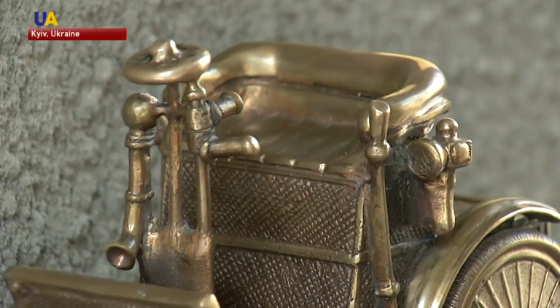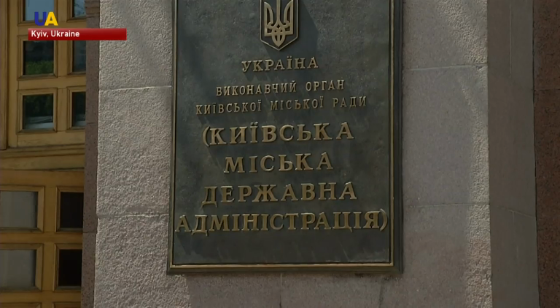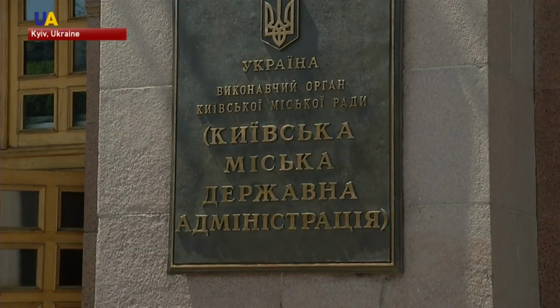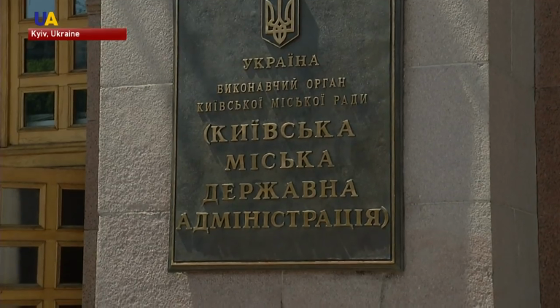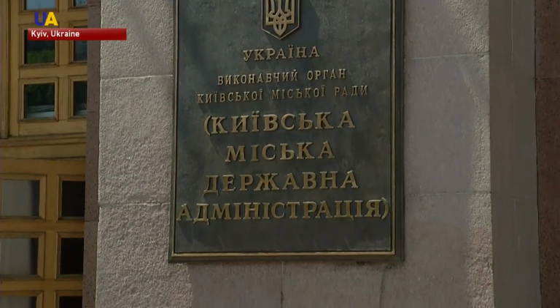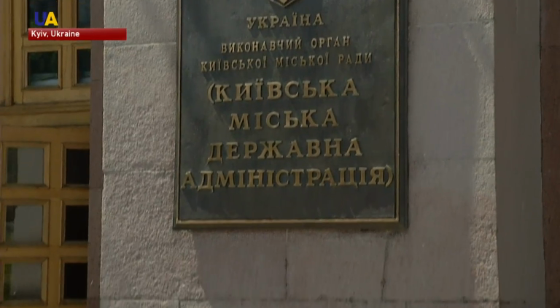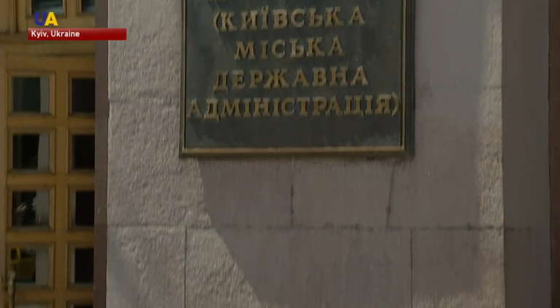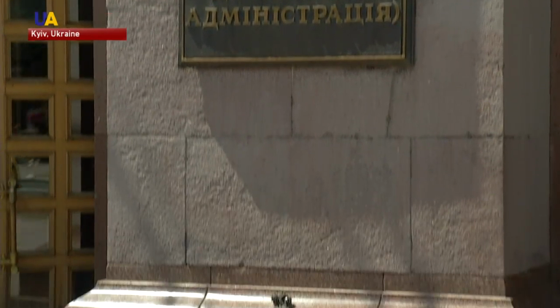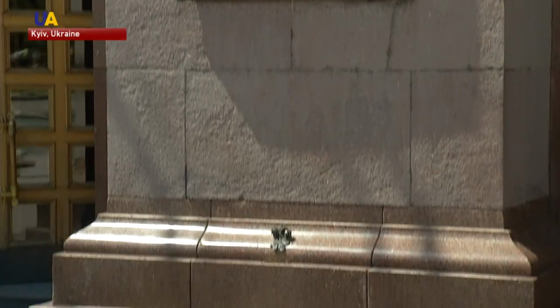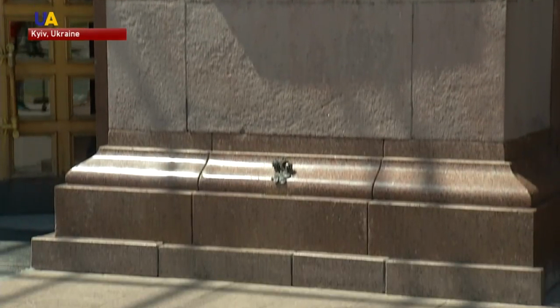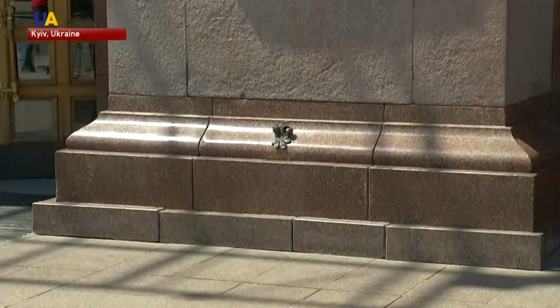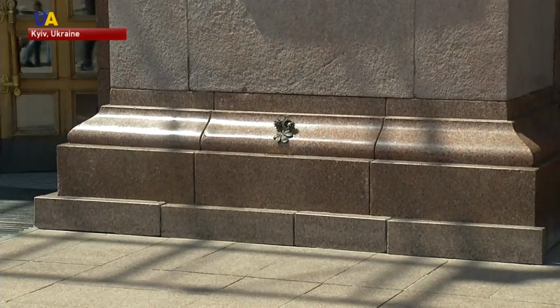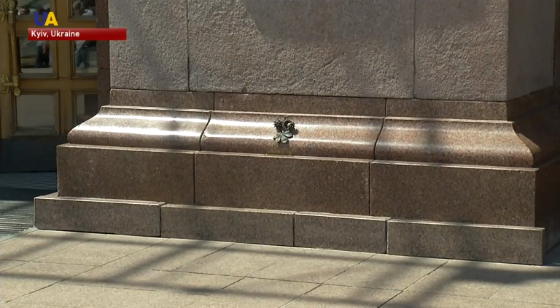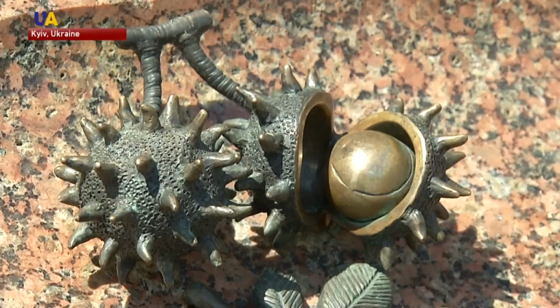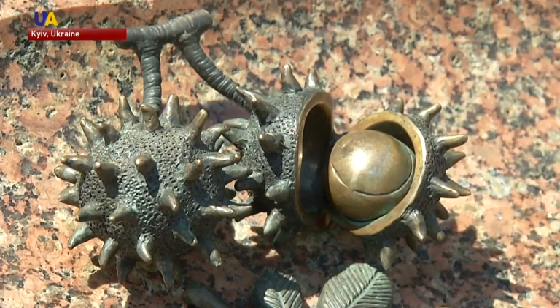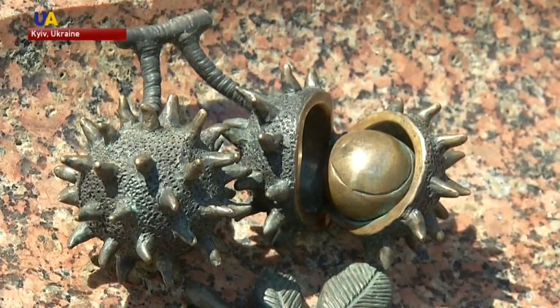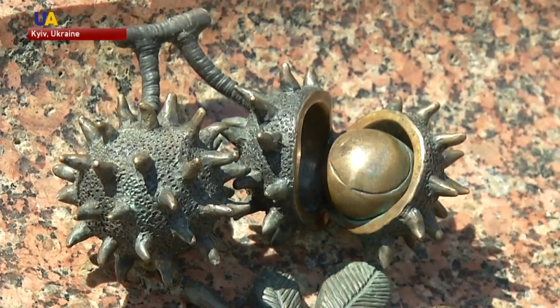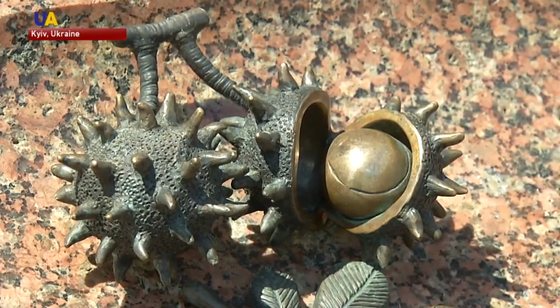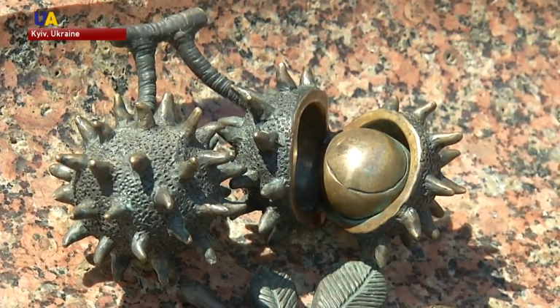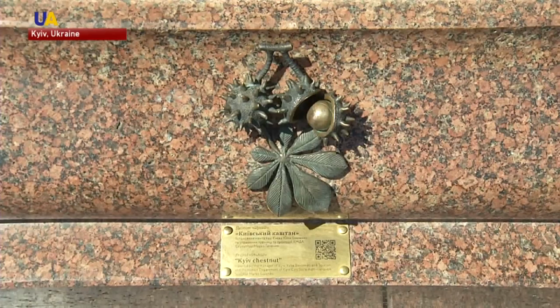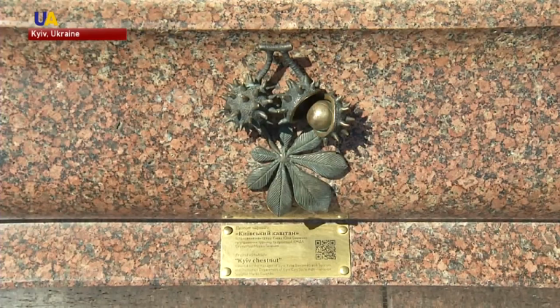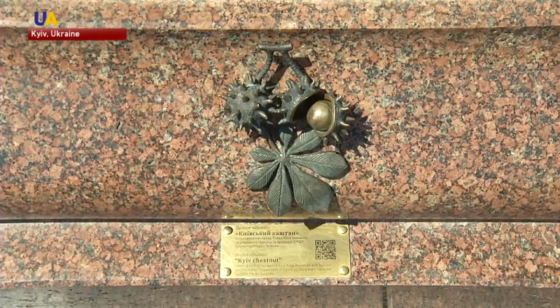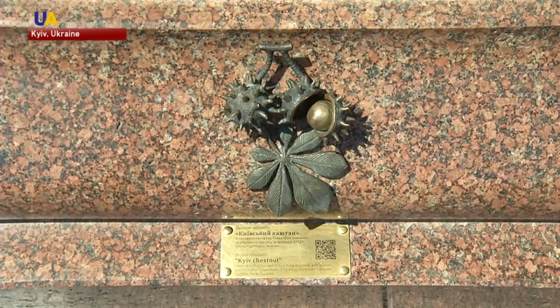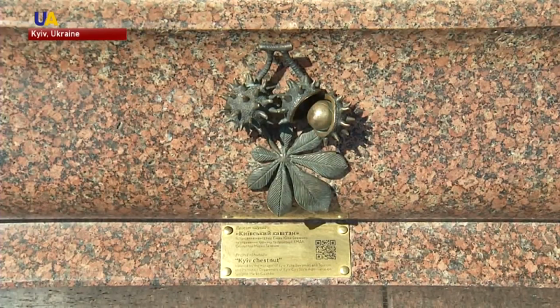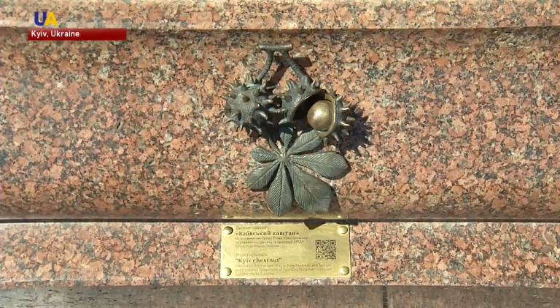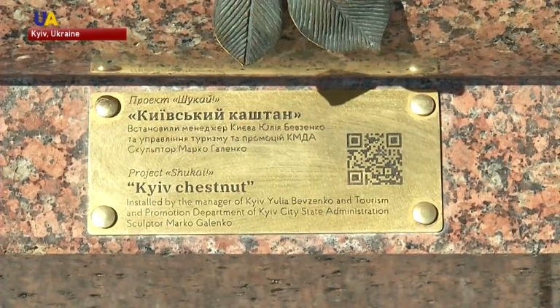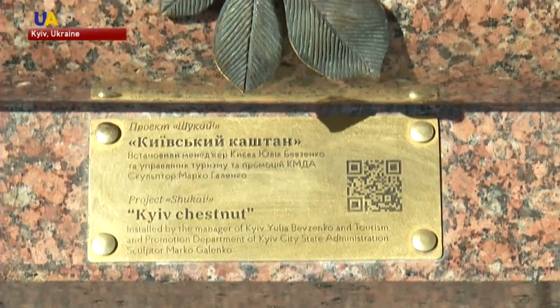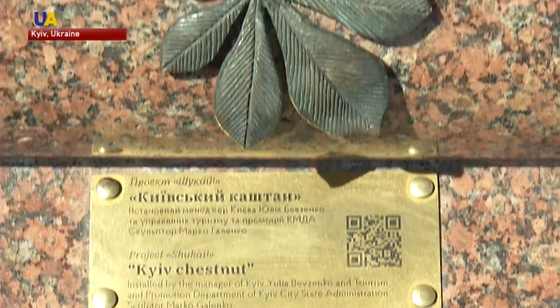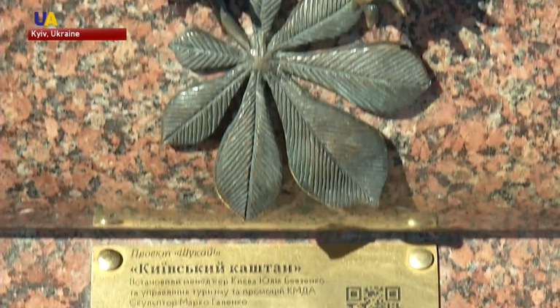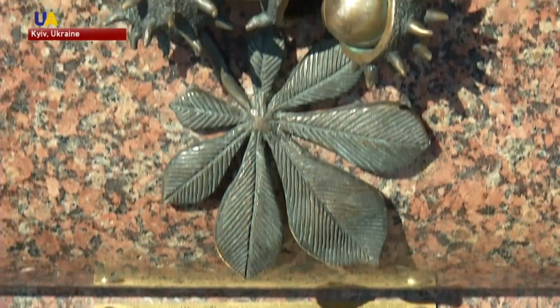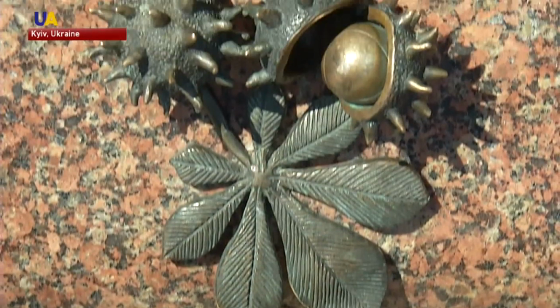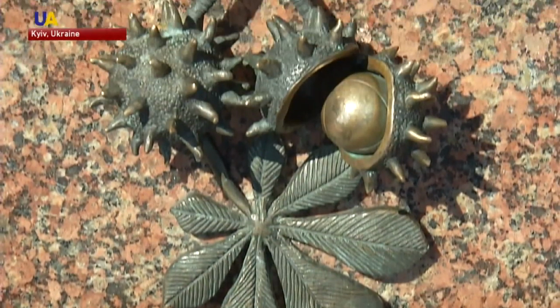Meanwhile, on the wall of the city administration building, you will find one of Kyiv's best known symbols — the chestnuts. Legend has it the first chestnut tree was planted in the Ukrainian capital by Petro Mihyla about three and a half centuries ago.